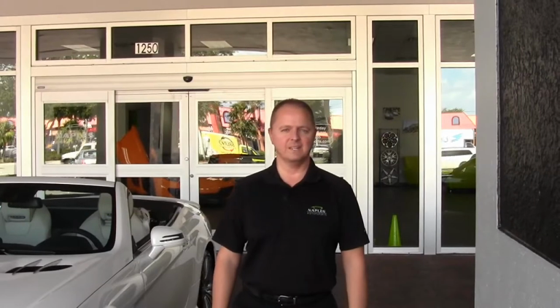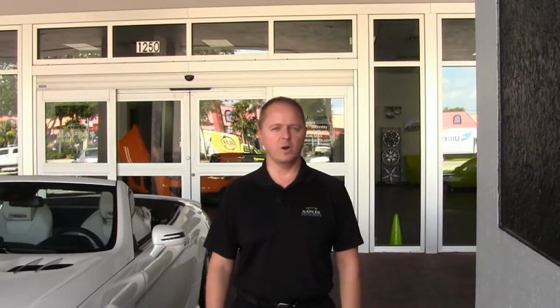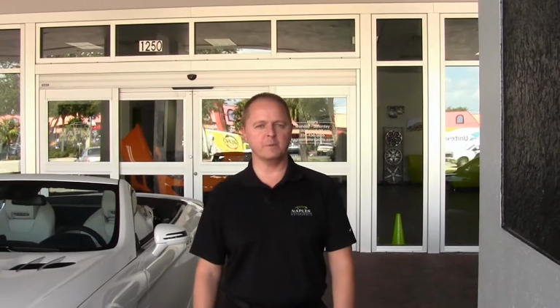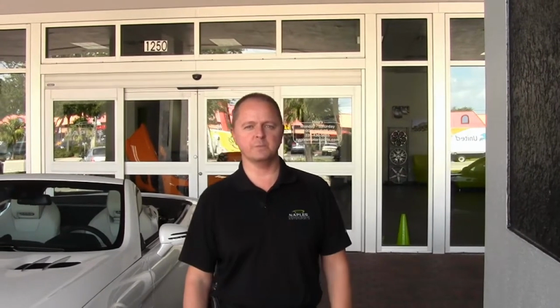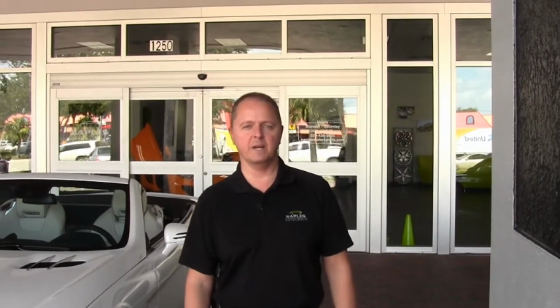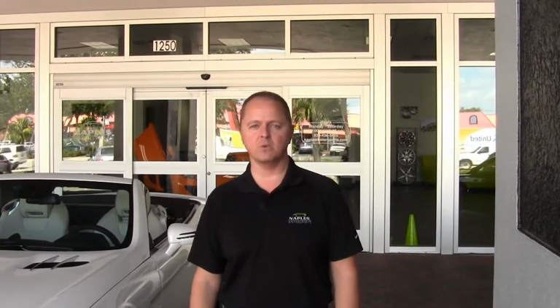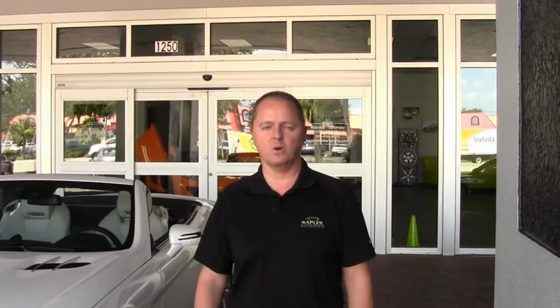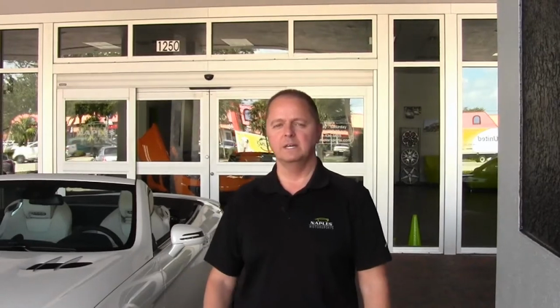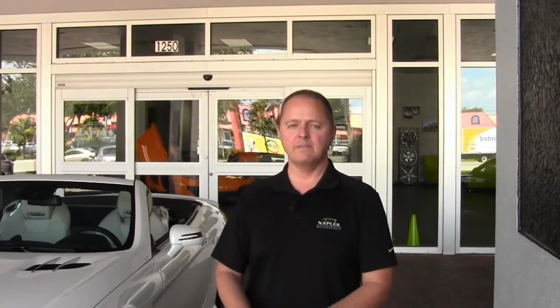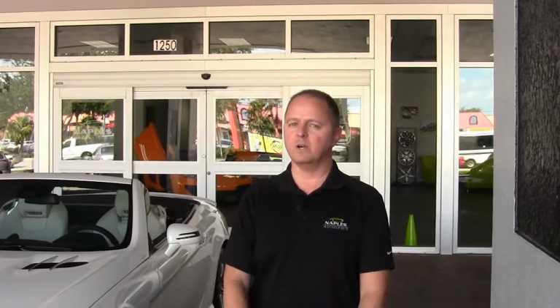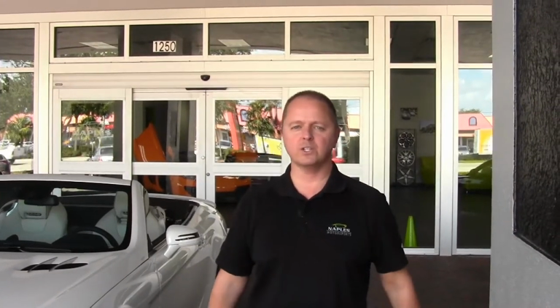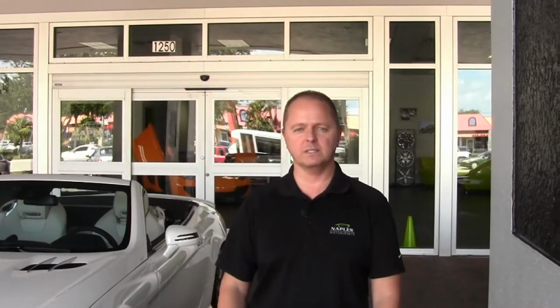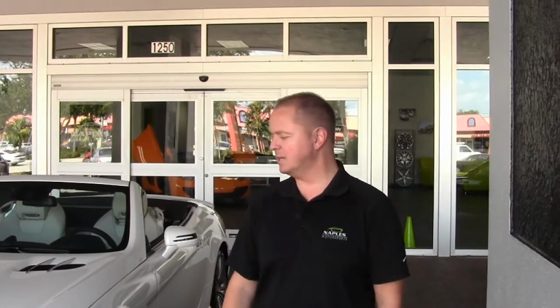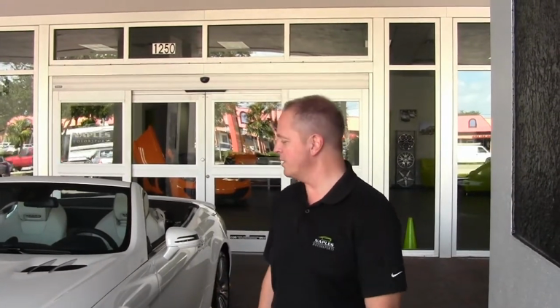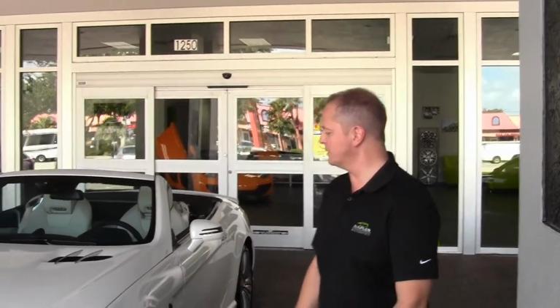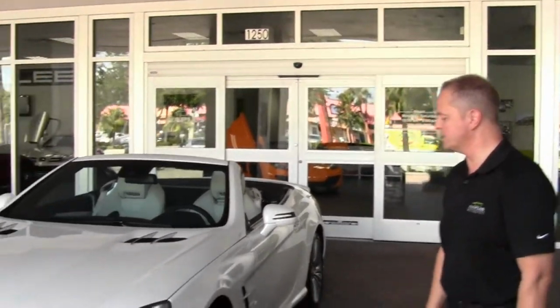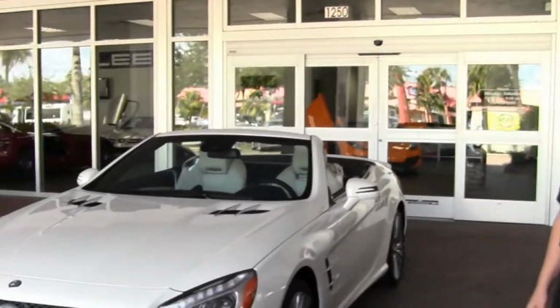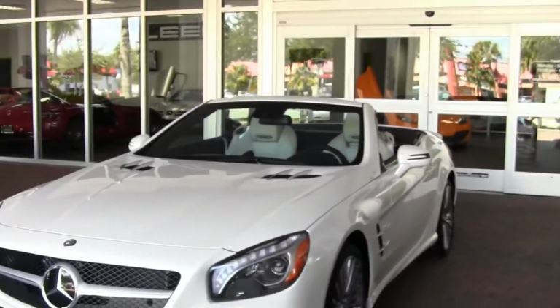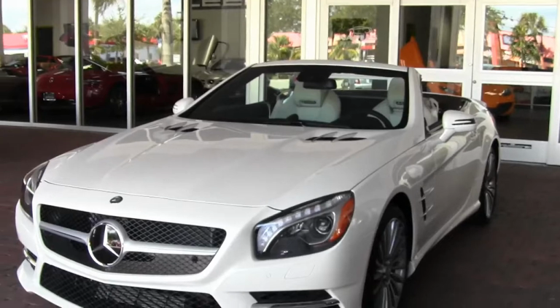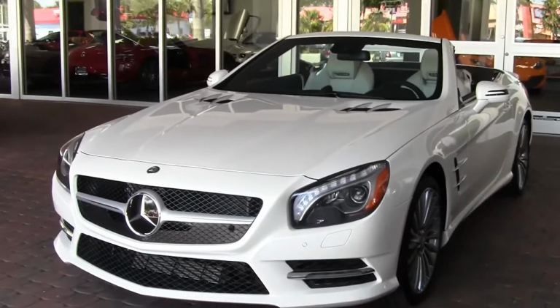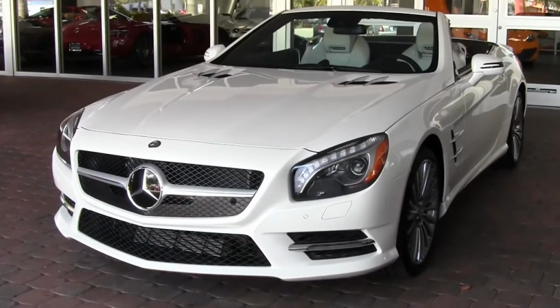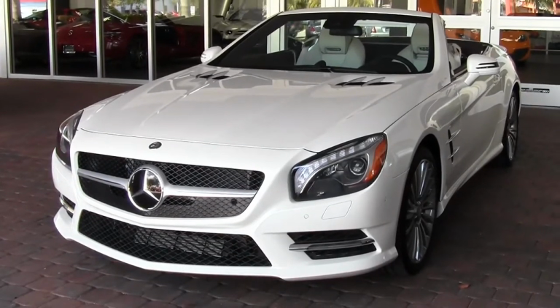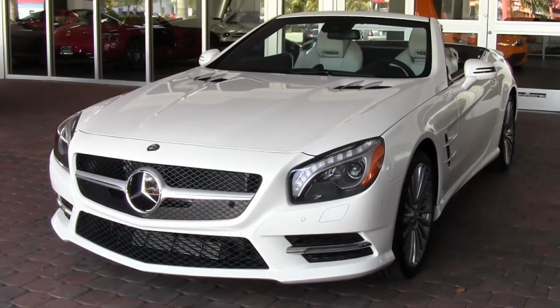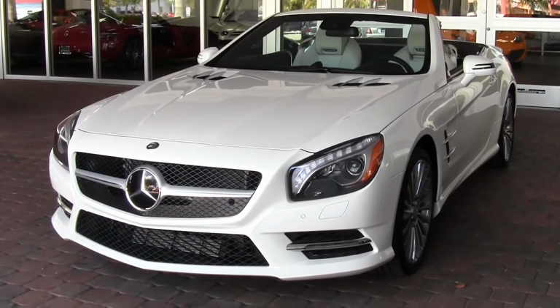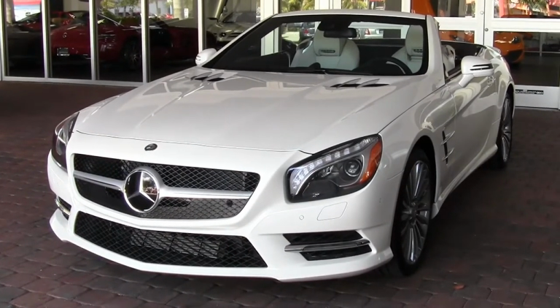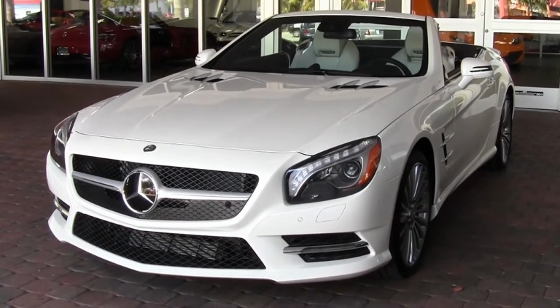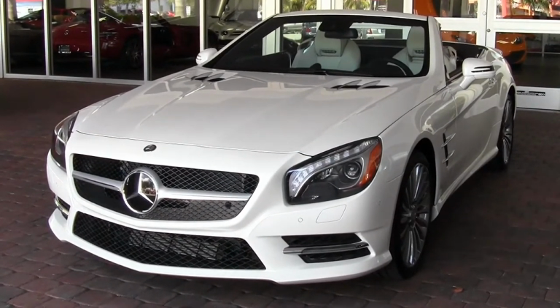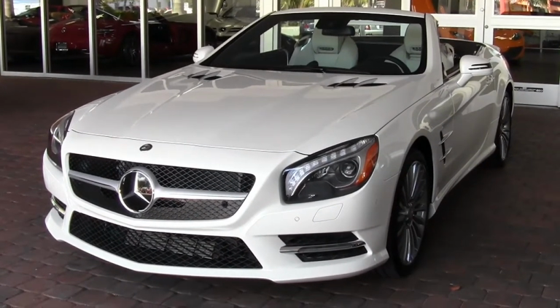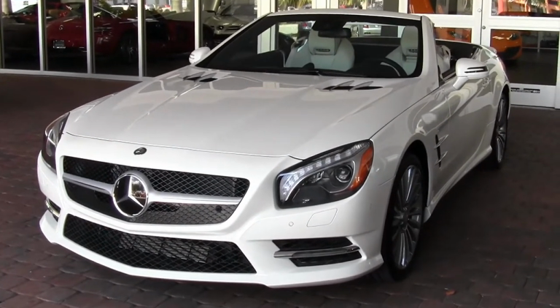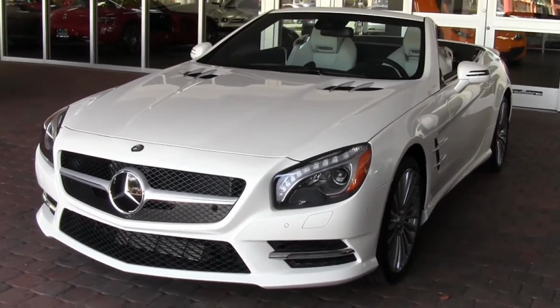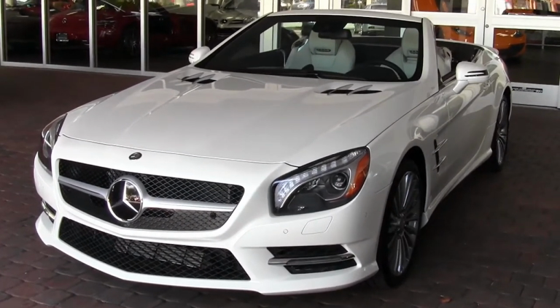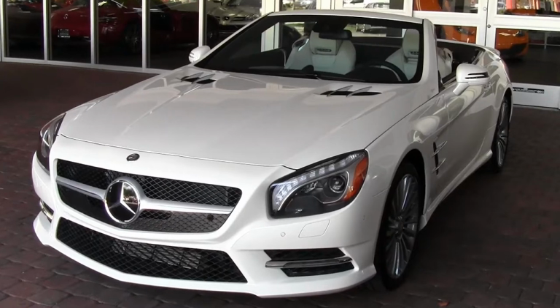Hello and welcome to Naples Motorsports. My name is Ron Ward. I have another great car to show you today: a 2013 Mercedes SL 550. It's in diamond white, a beautiful pearl color, with a porcelain interior.